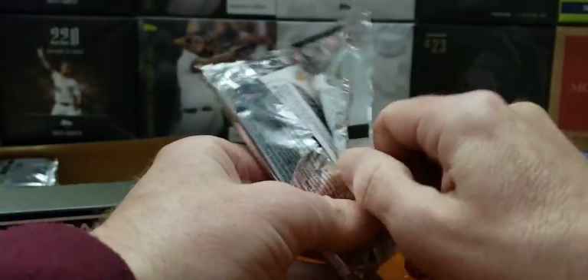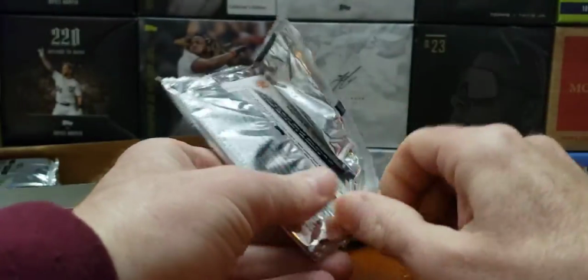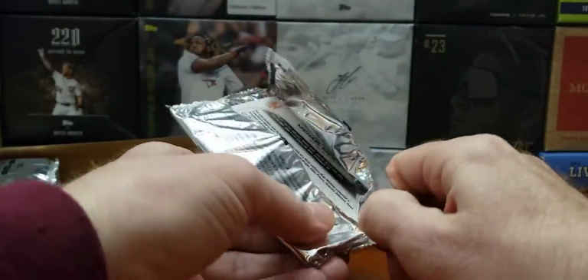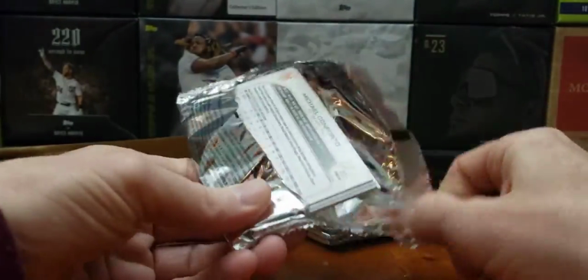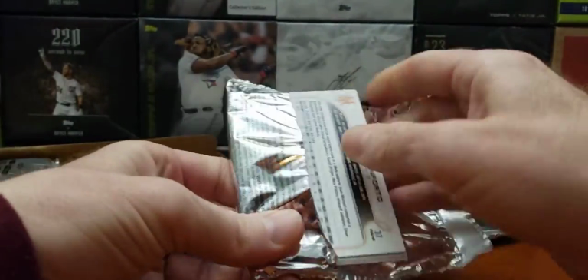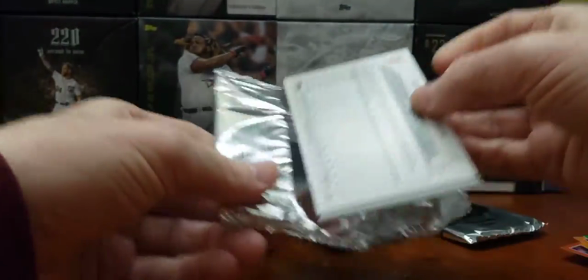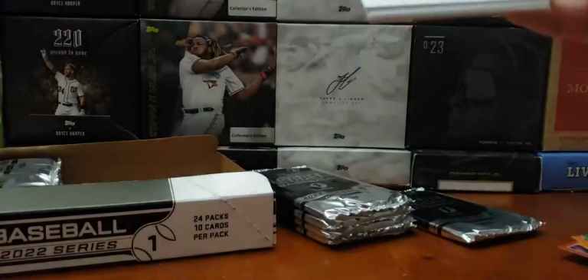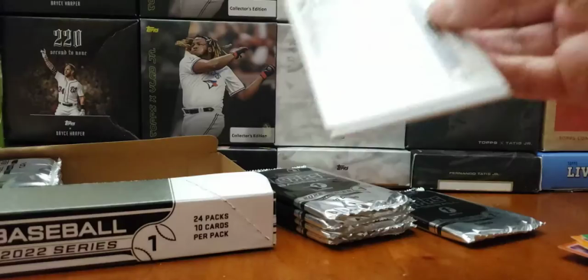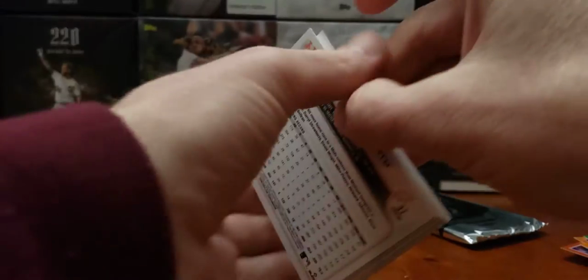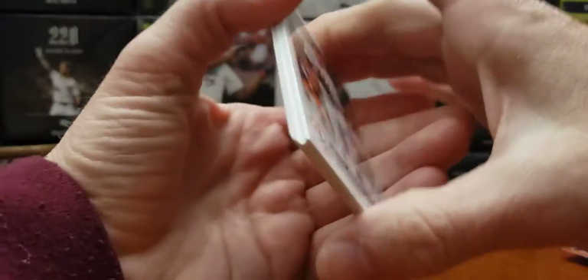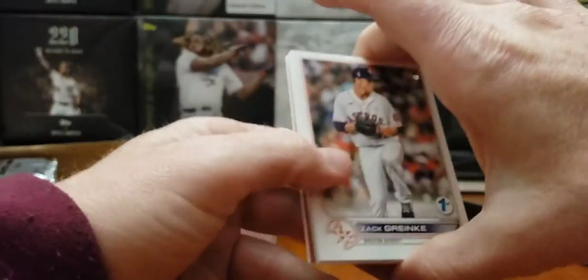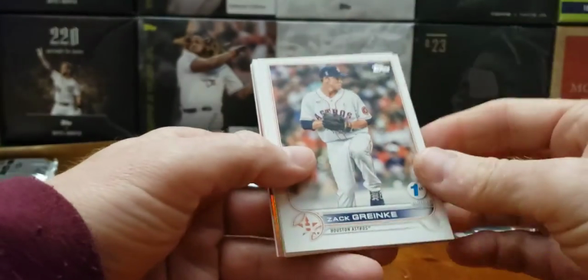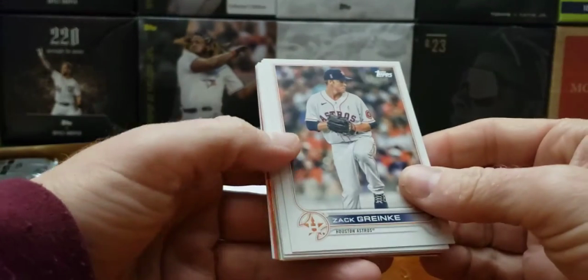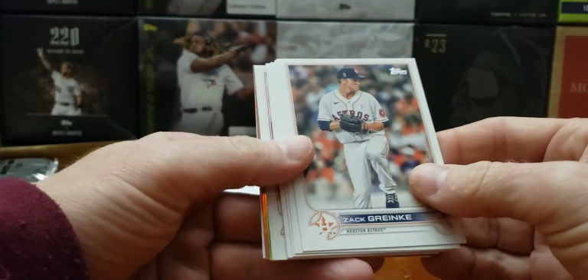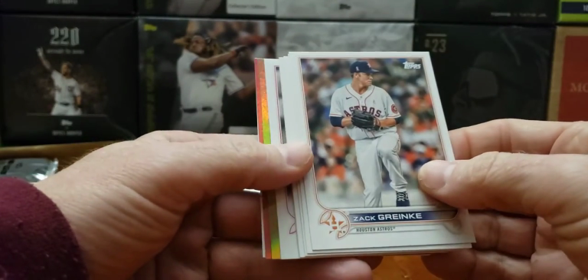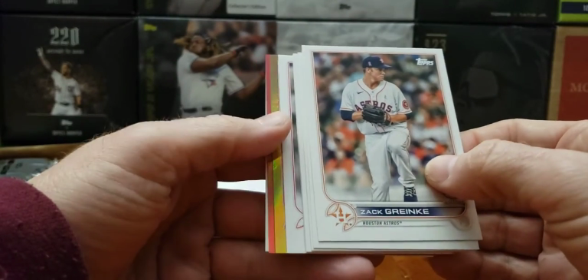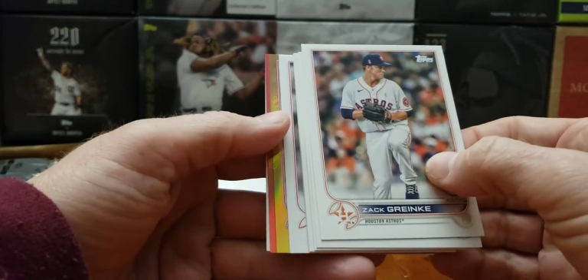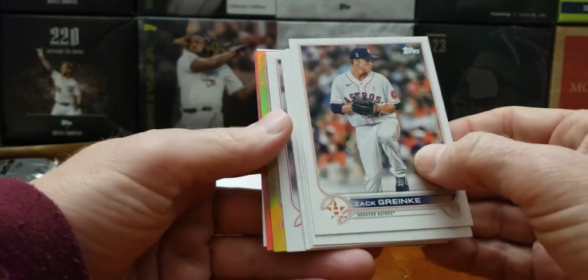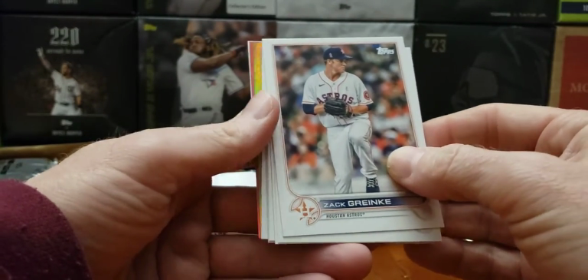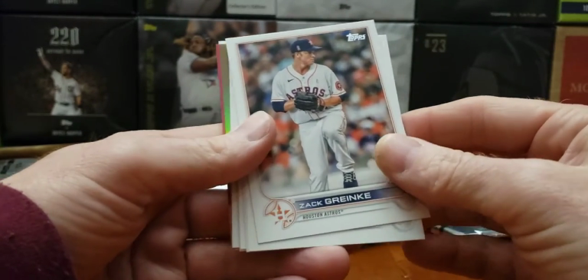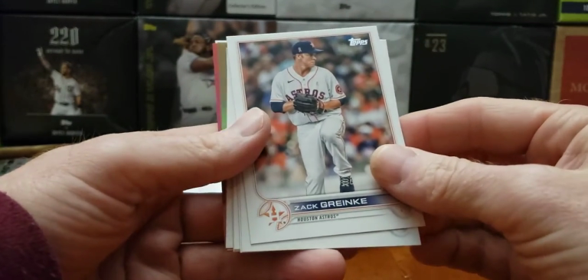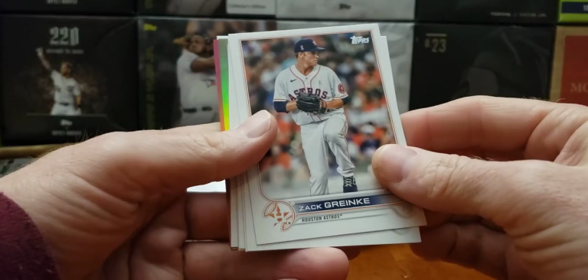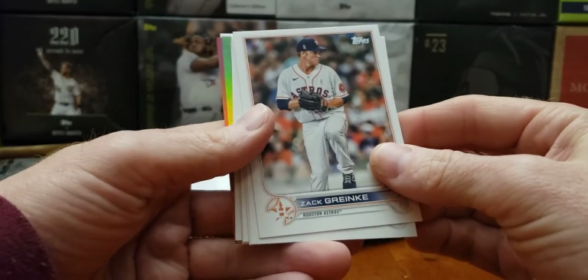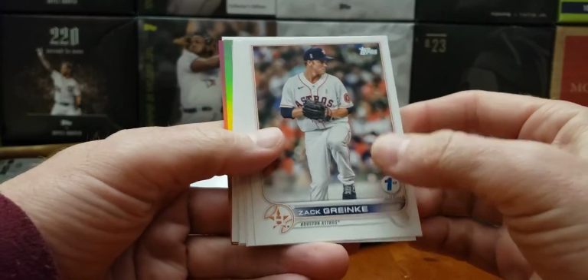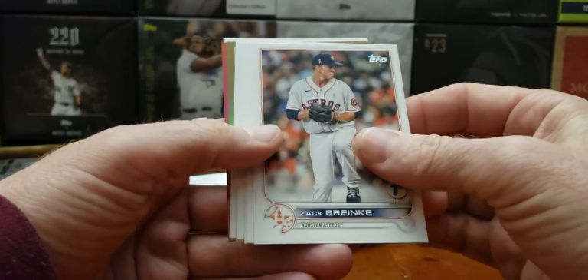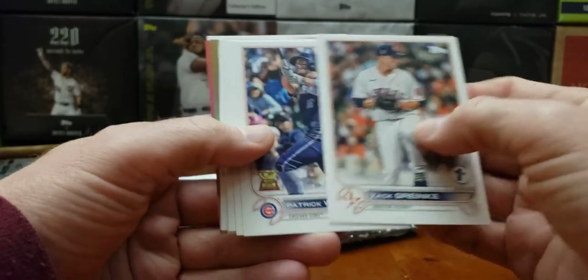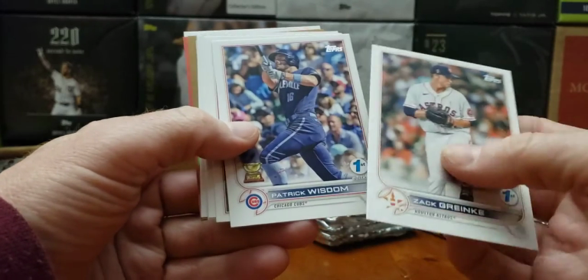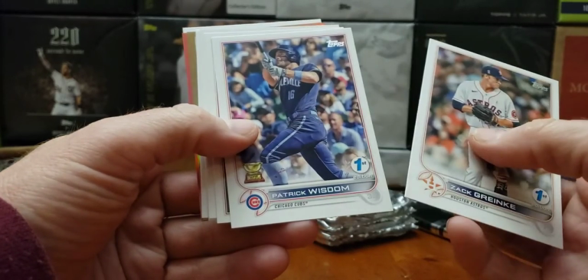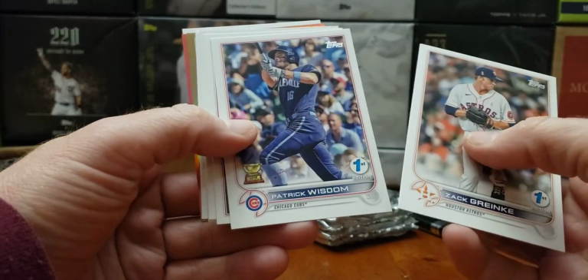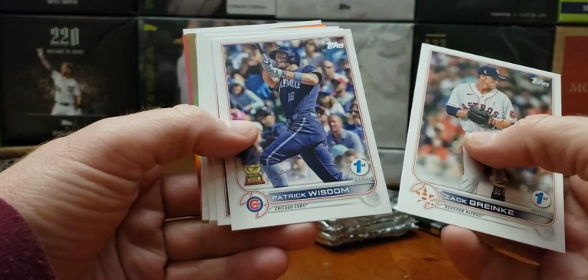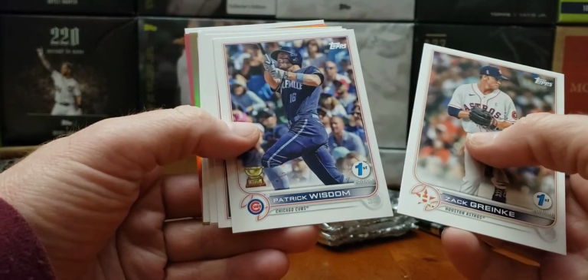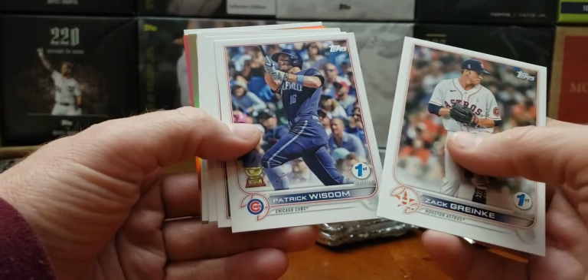A lot of packs to go — not even halfway done. So I'm not getting too nervous. And we got two more in this one. Wow, this is a pretty cool box so far. Zach Rankley. But let's get some big stars. There's Patrick Wisdom.